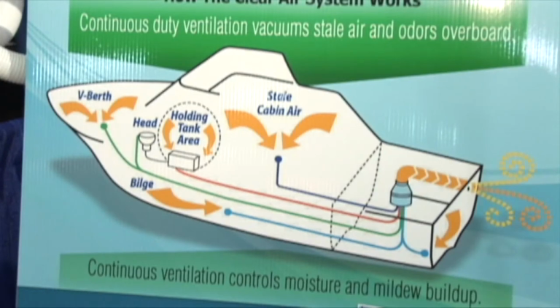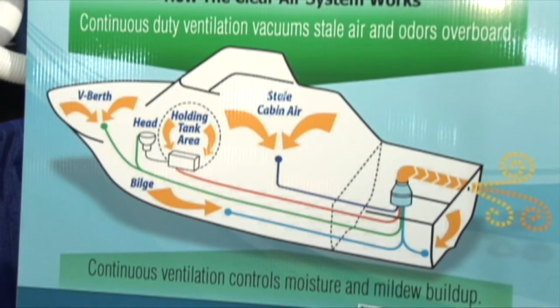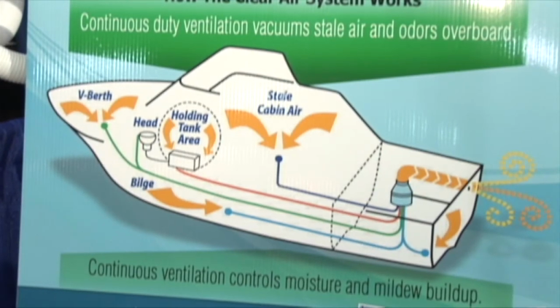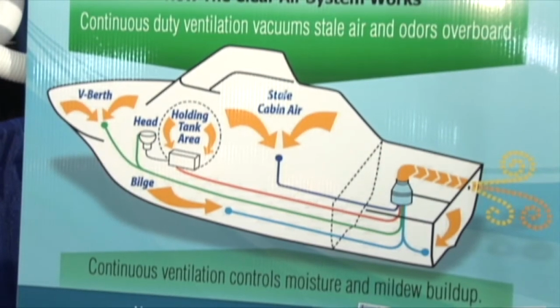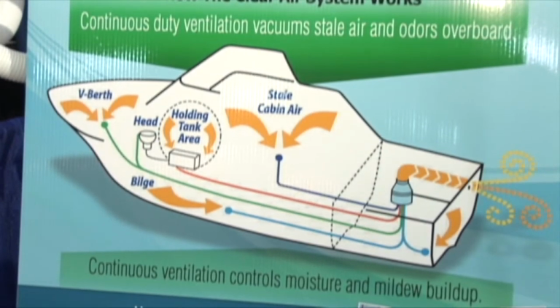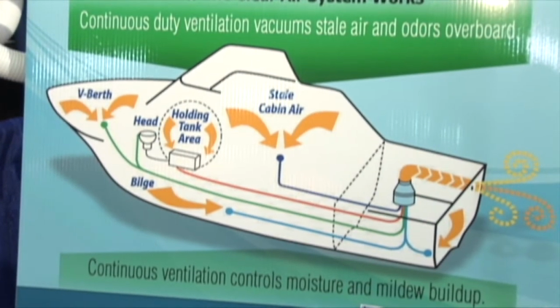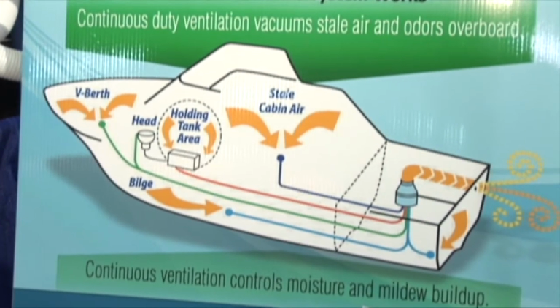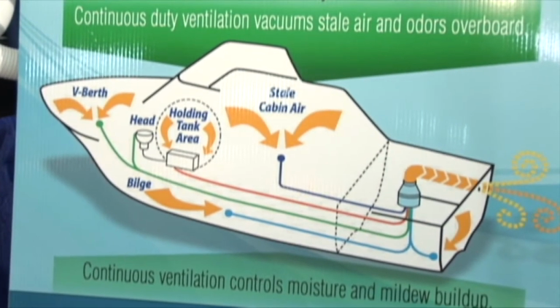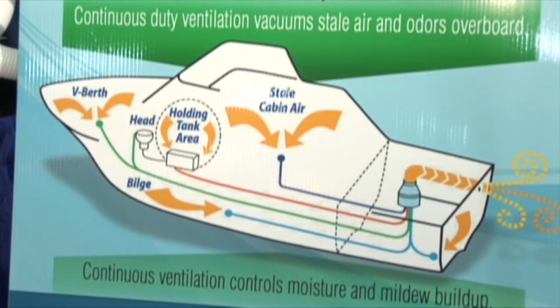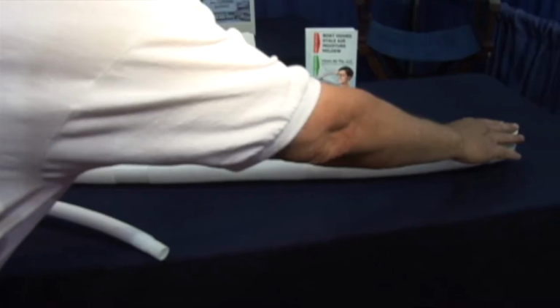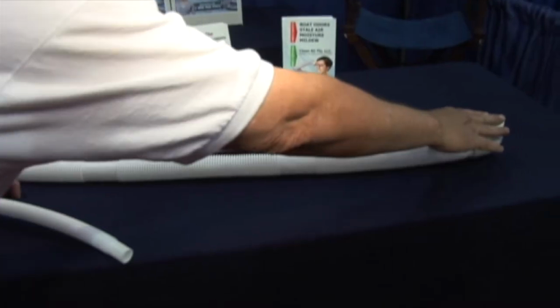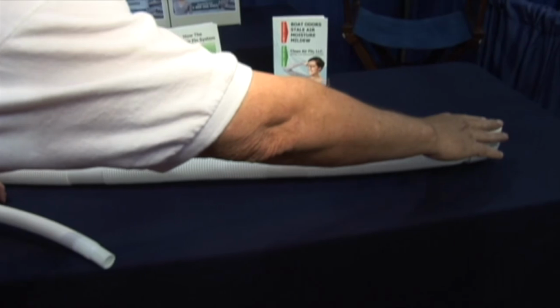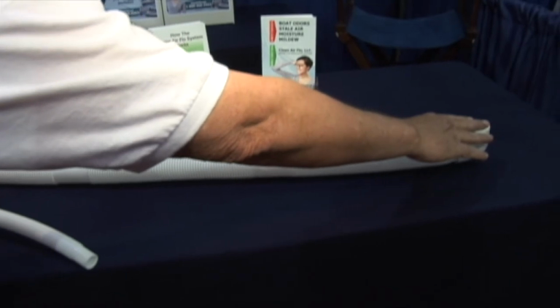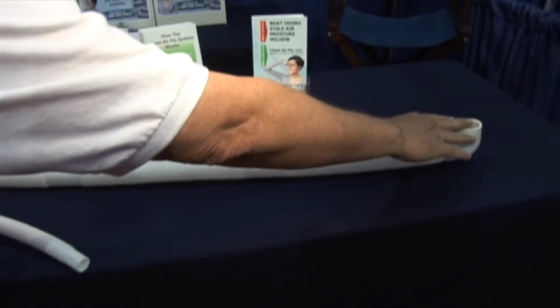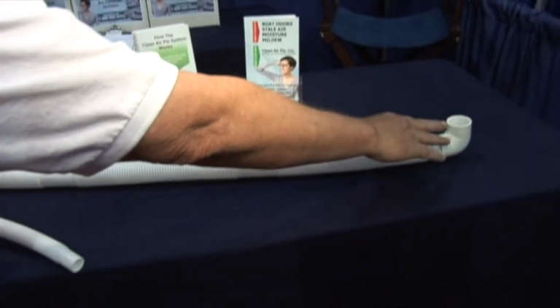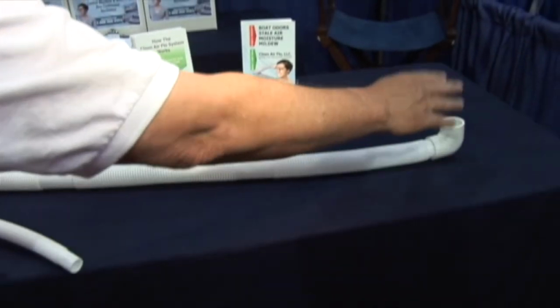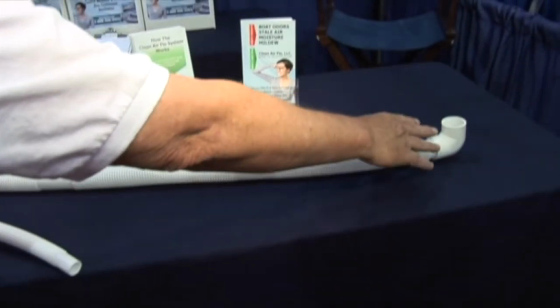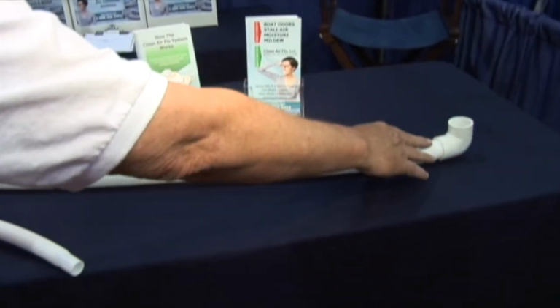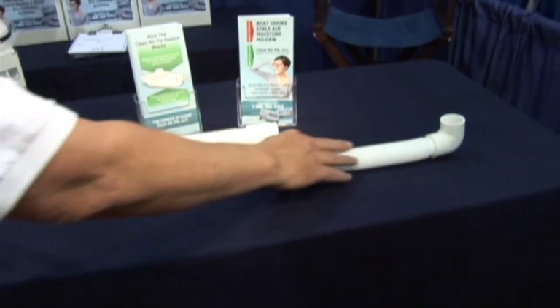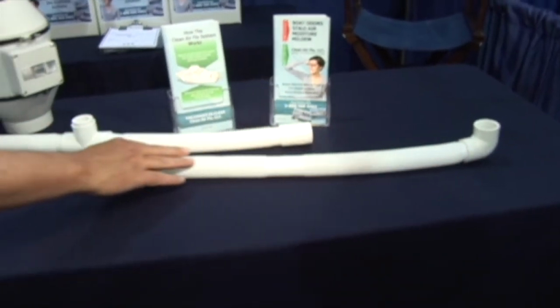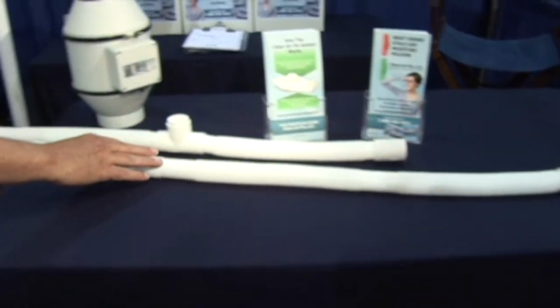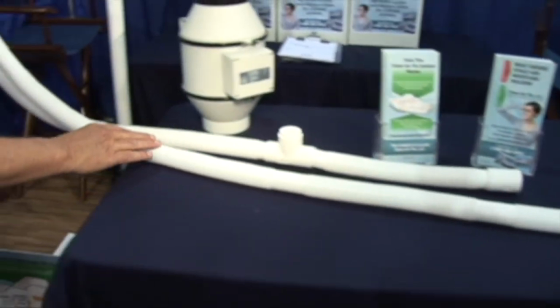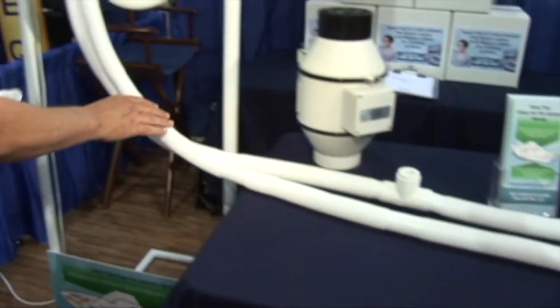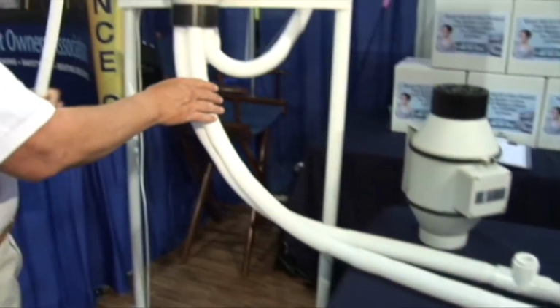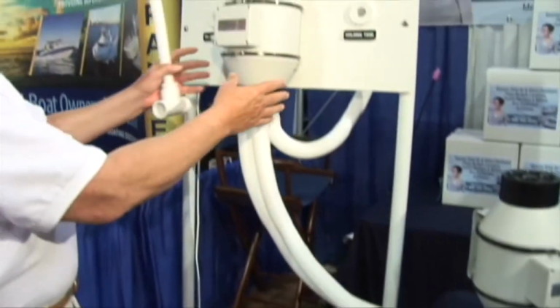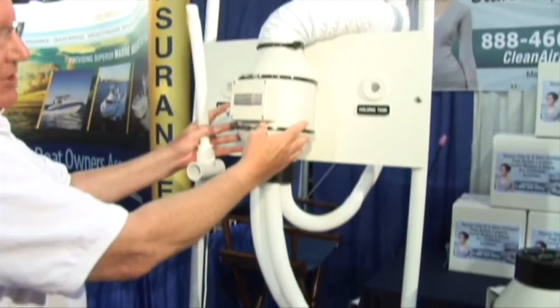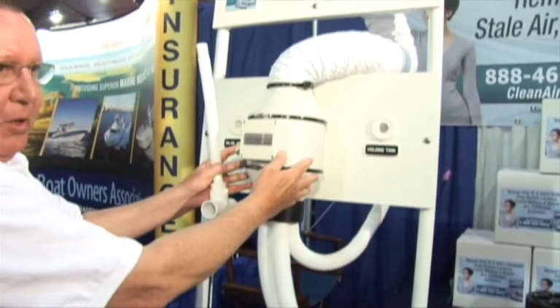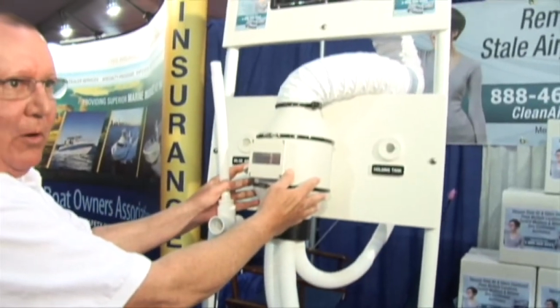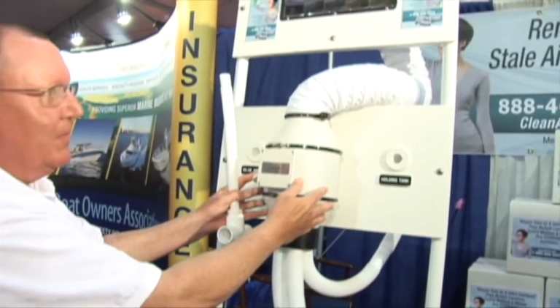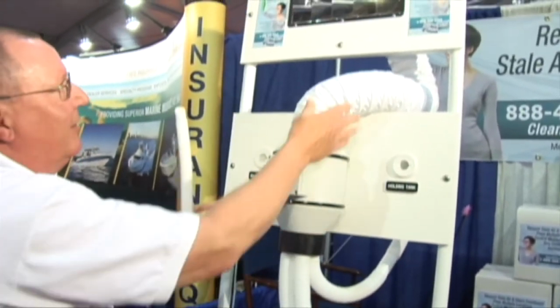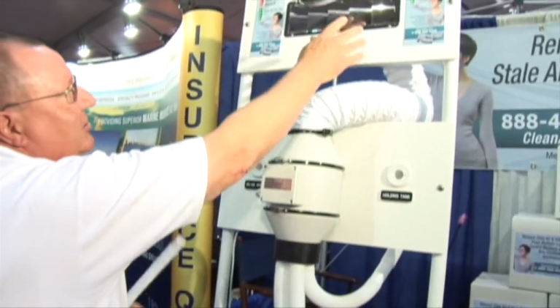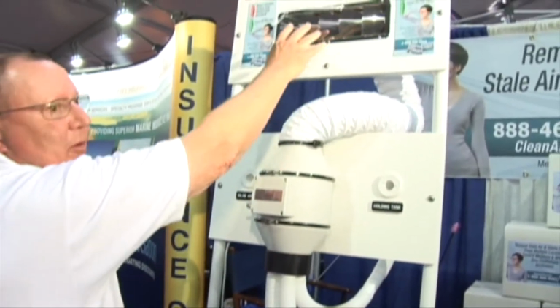It's a continuous duty ventilation system. It vacuums stale air and odors from areas in the boat that produce those odors, vacuums them up, runs through this blower motor, and vents them overboard.